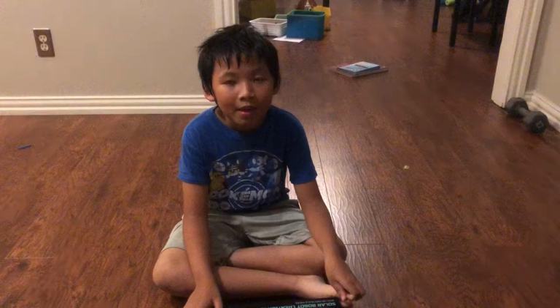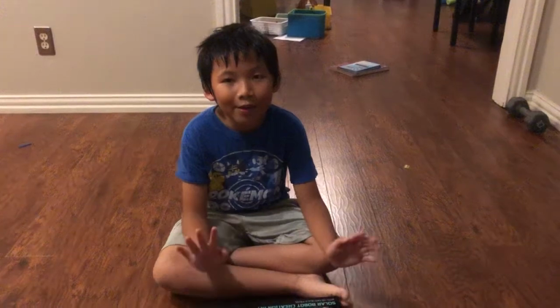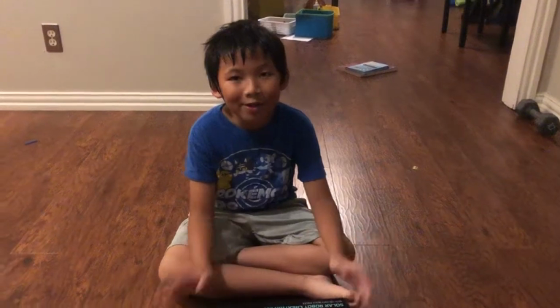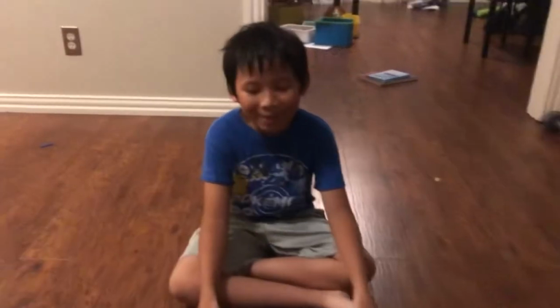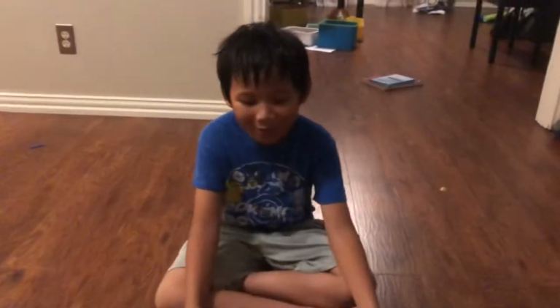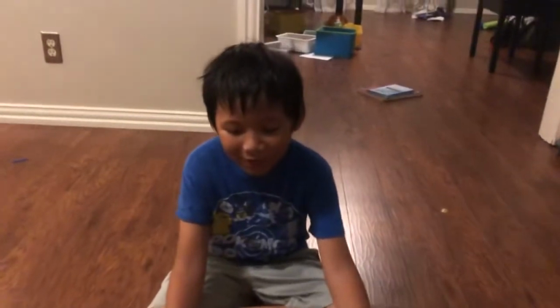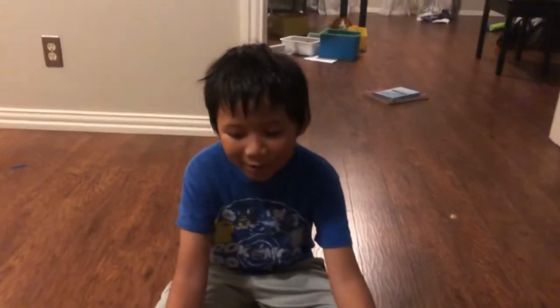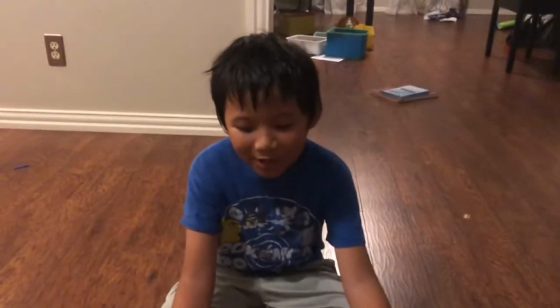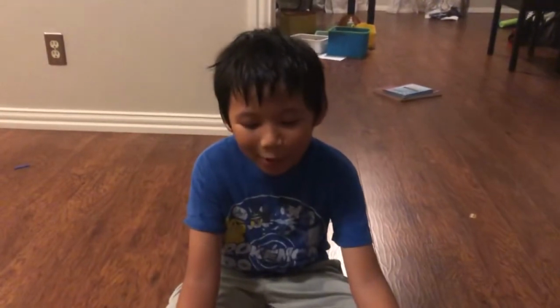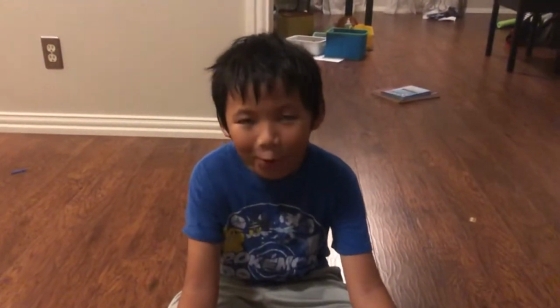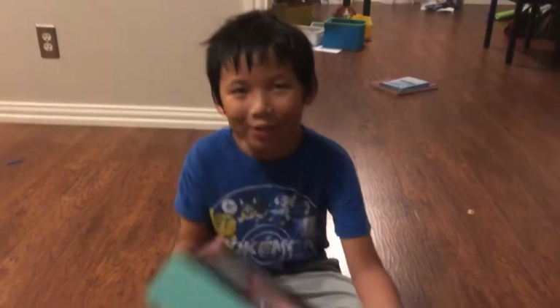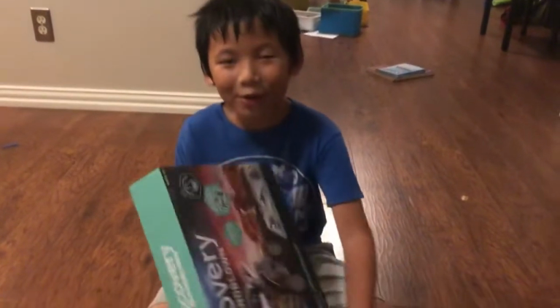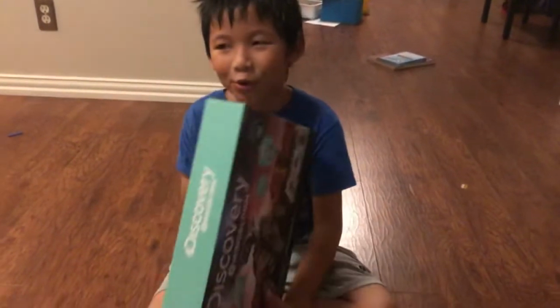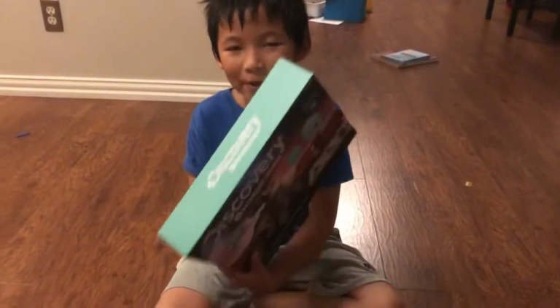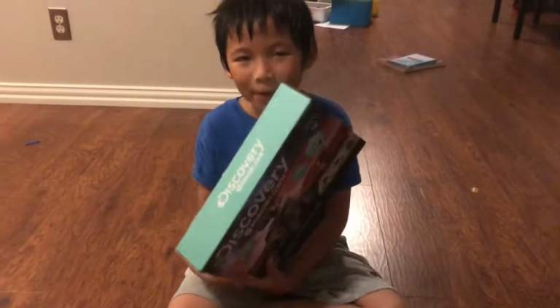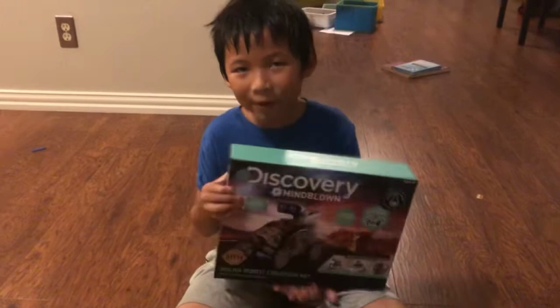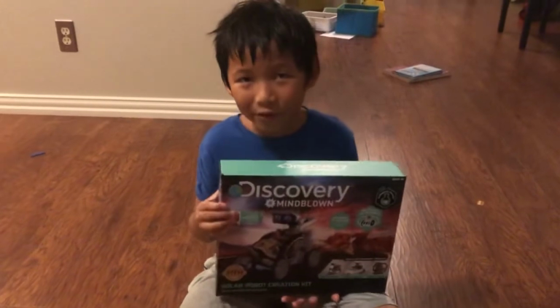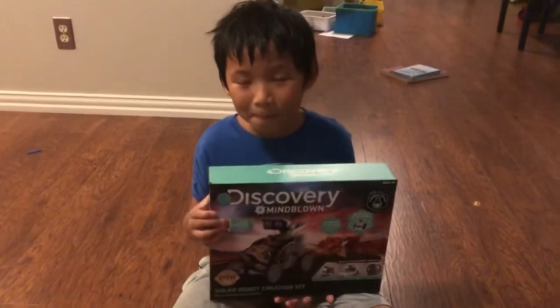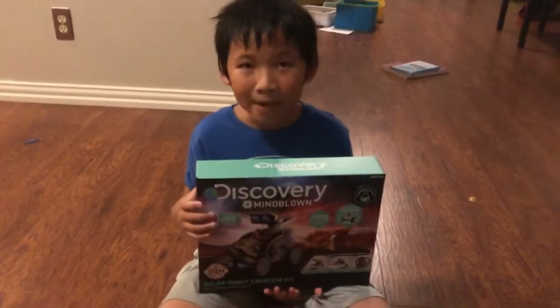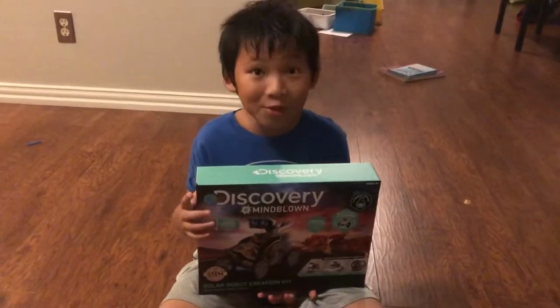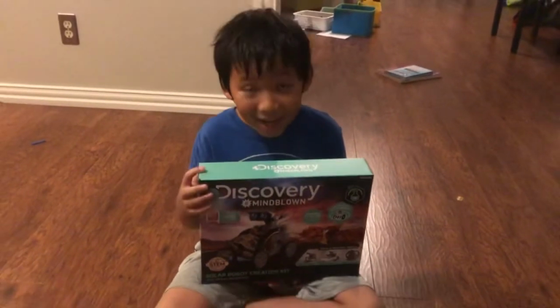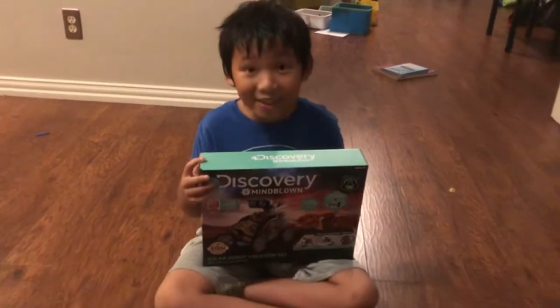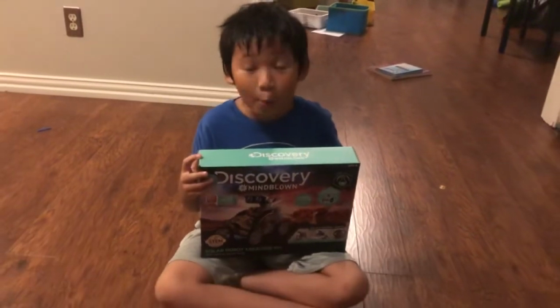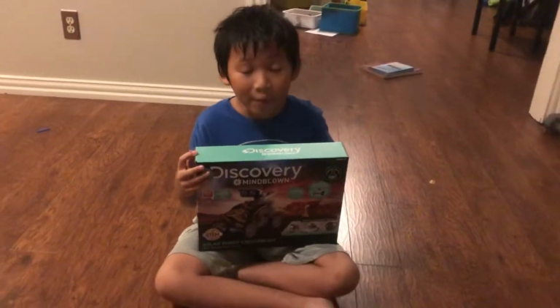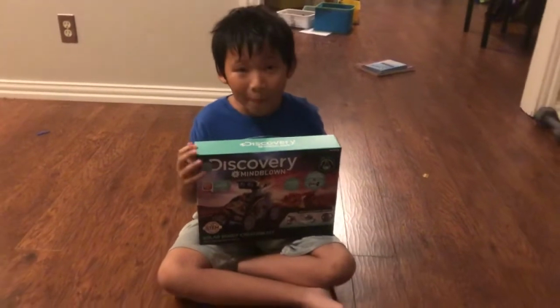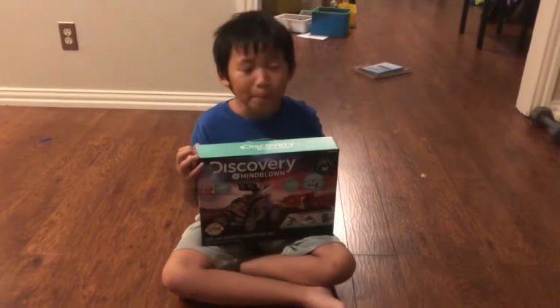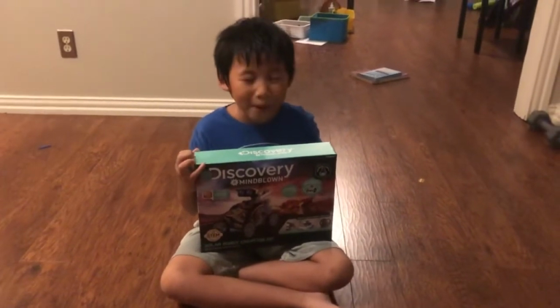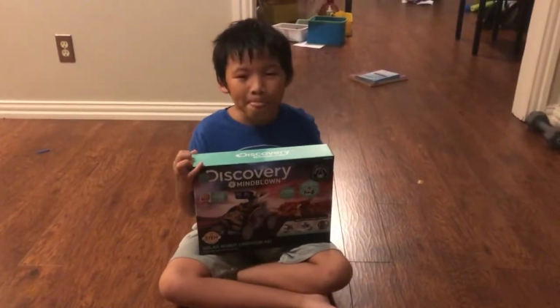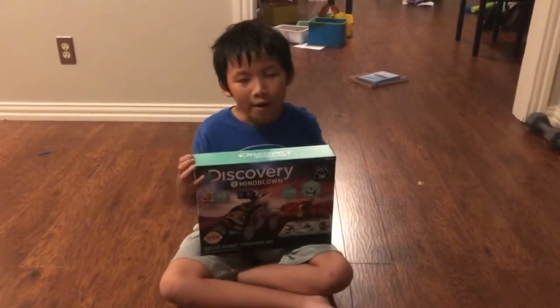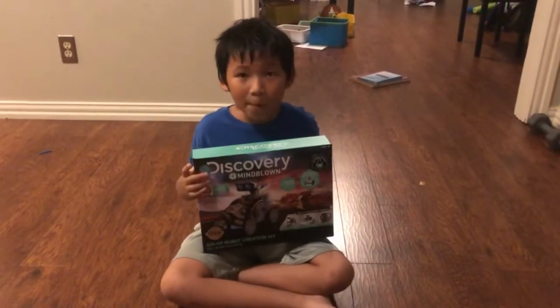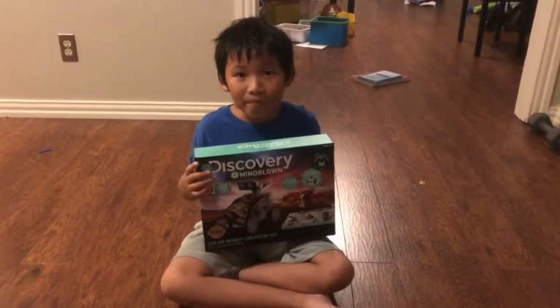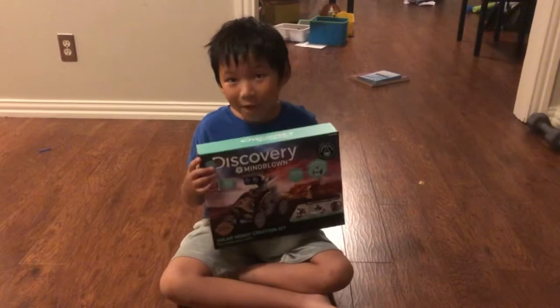Hello guys, welcome back to another video. Today we are actually going to open a birthday present from our neighbors. Today is my birthday, and this present is from our neighbors.